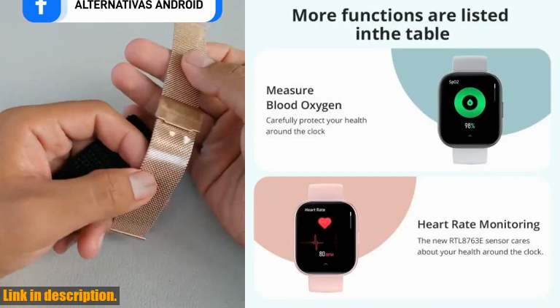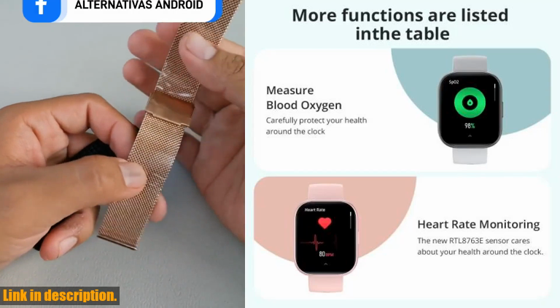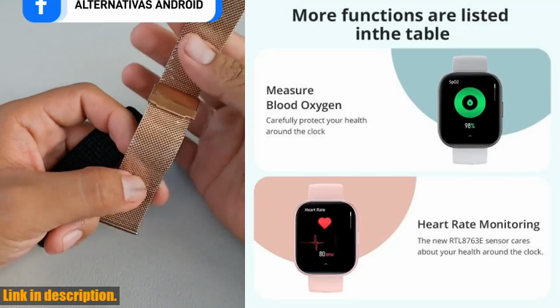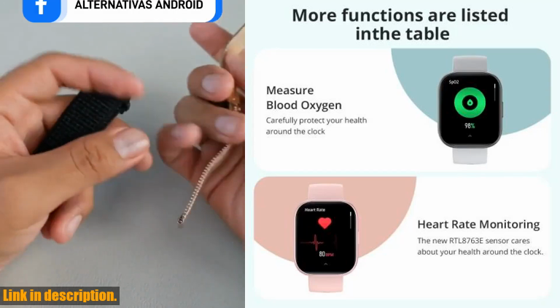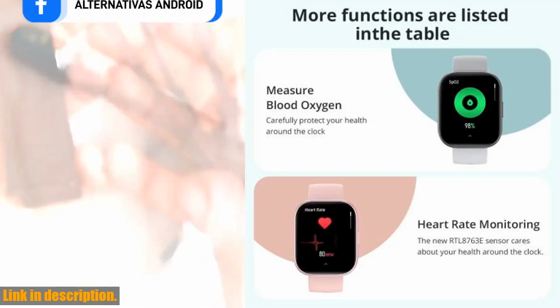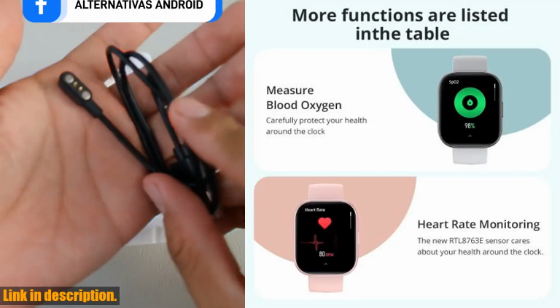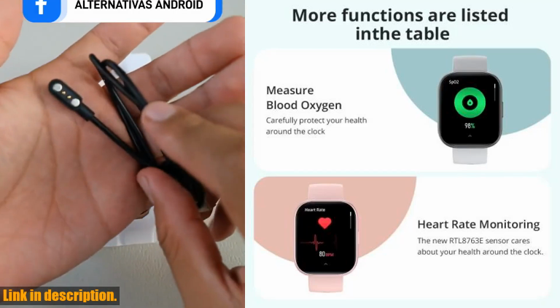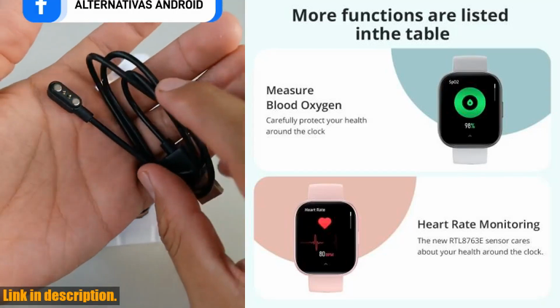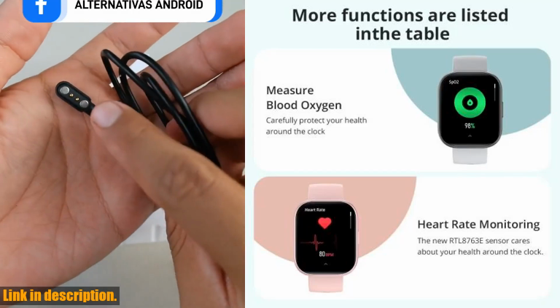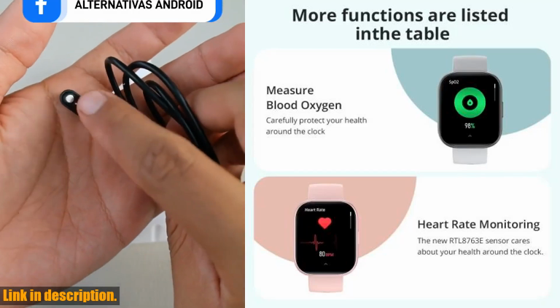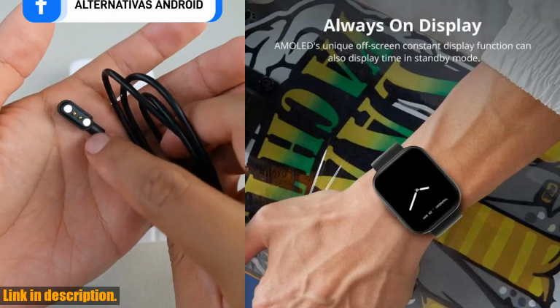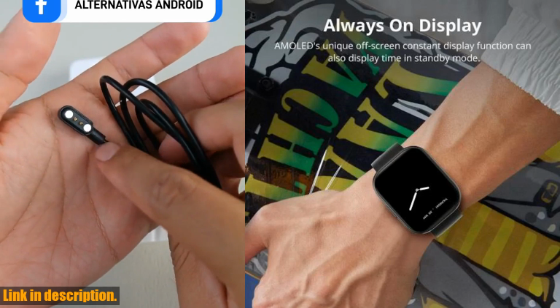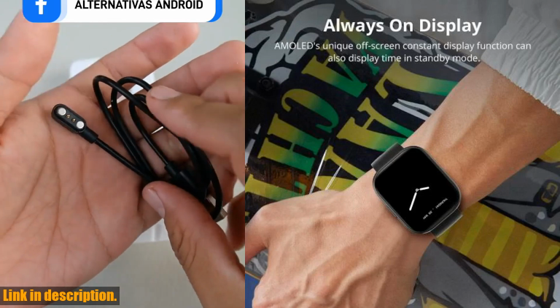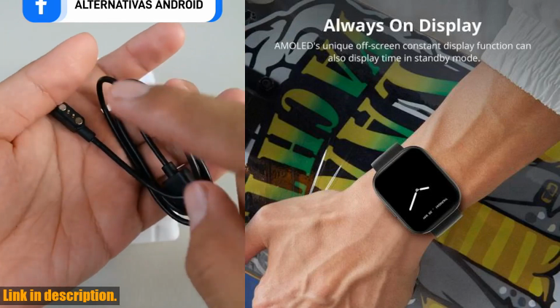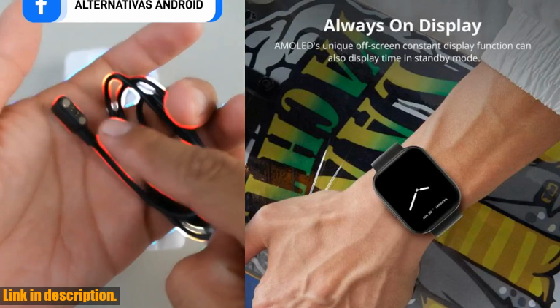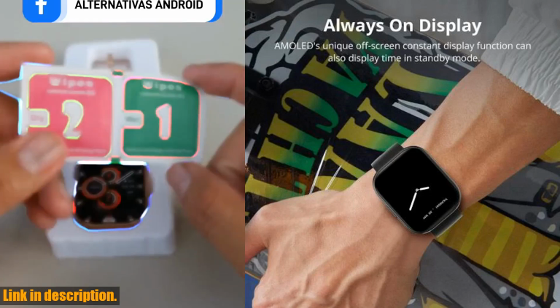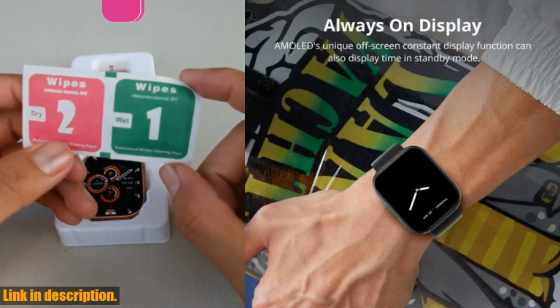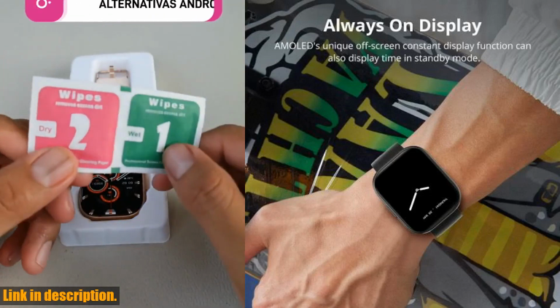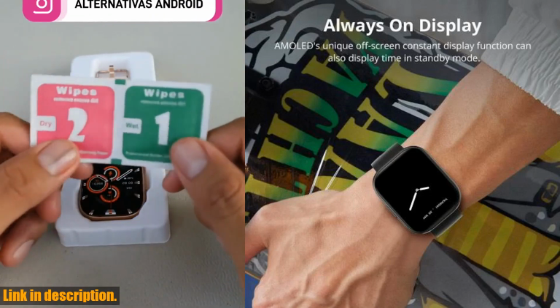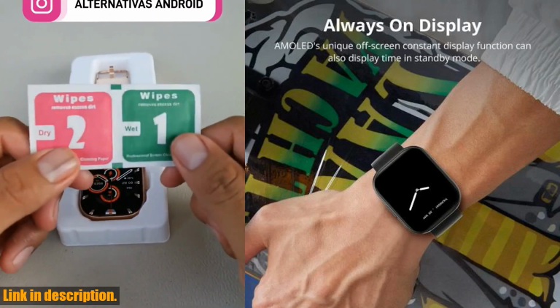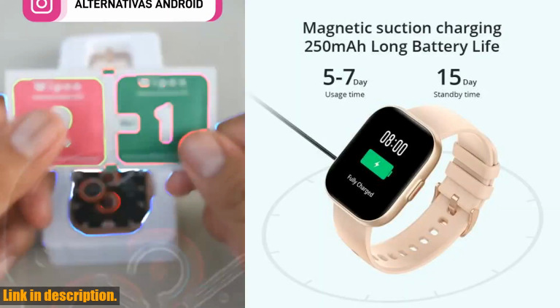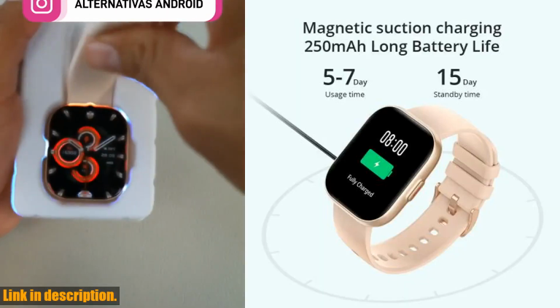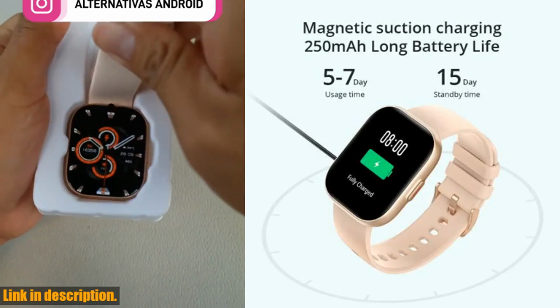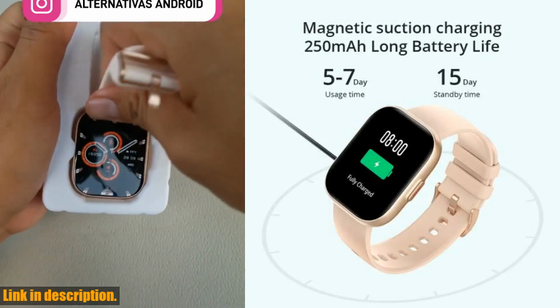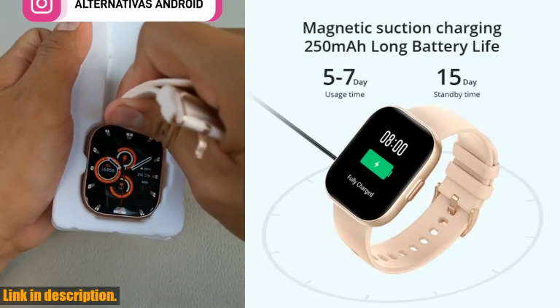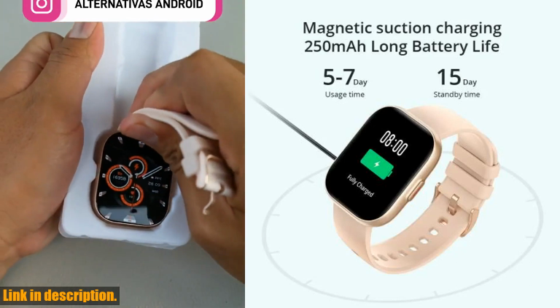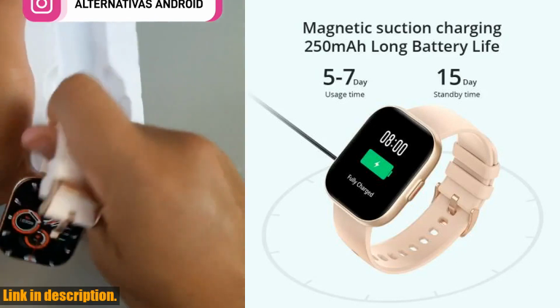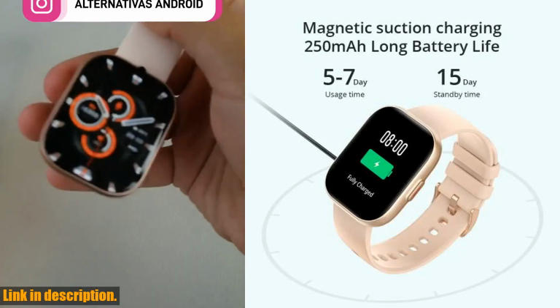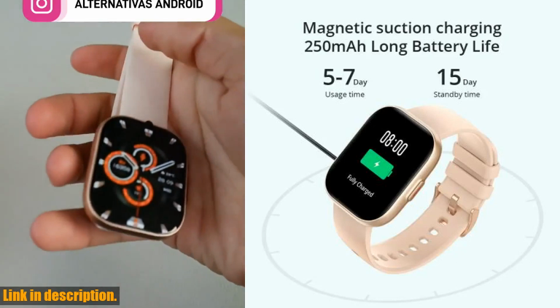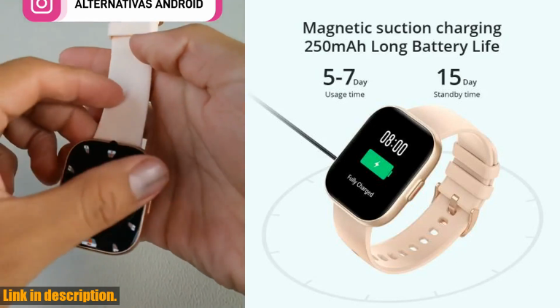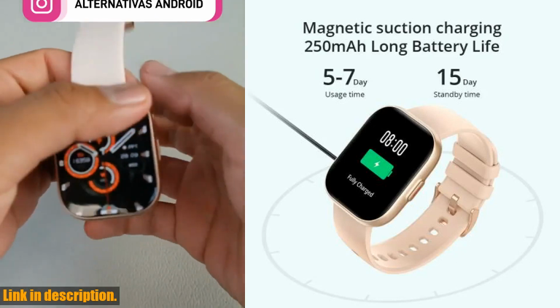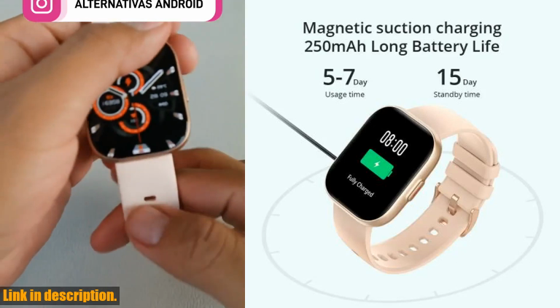First and foremost, let's talk about the stunning 2.04 AMOLED screen. This display is crisp, clear, and absolutely beautiful. Whether you're checking your notifications or tracking your fitness goals, everything looks incredible on this screen.